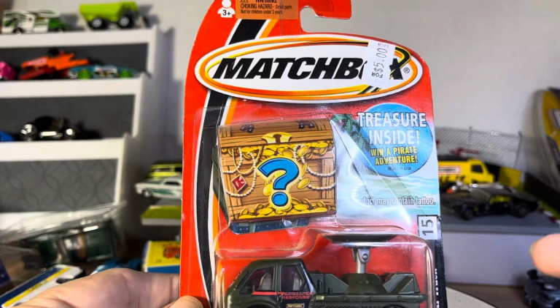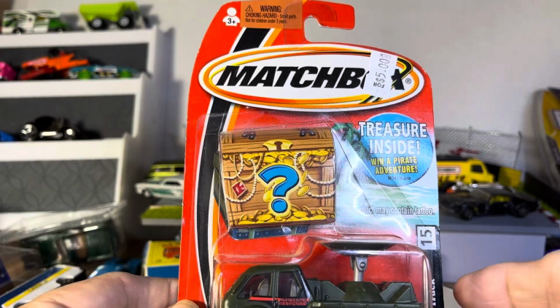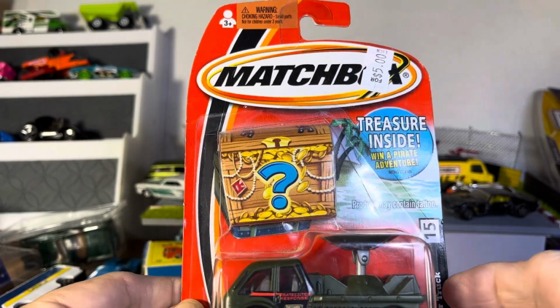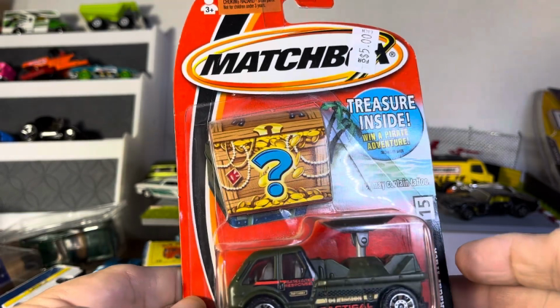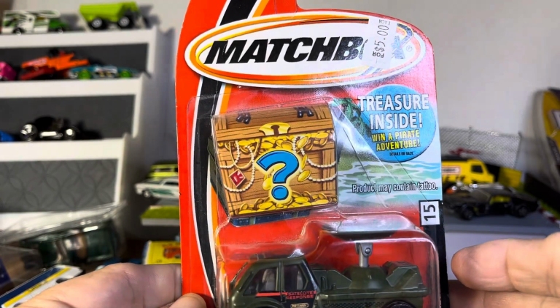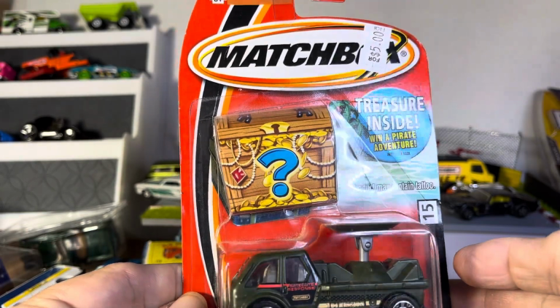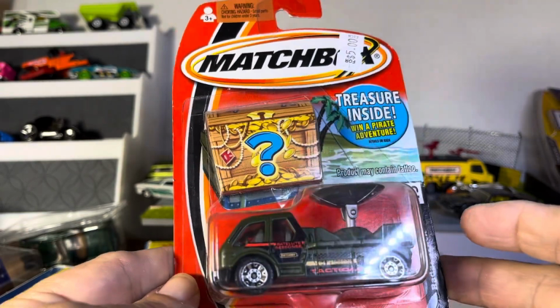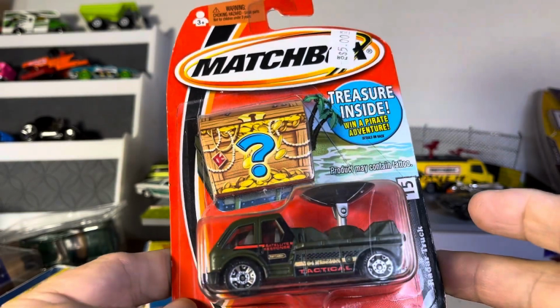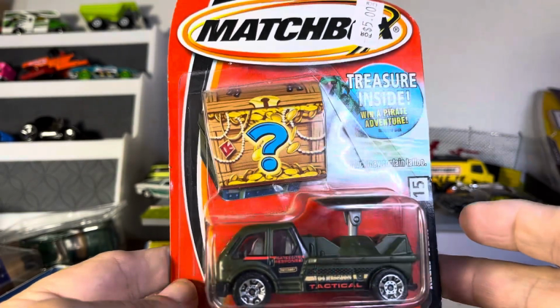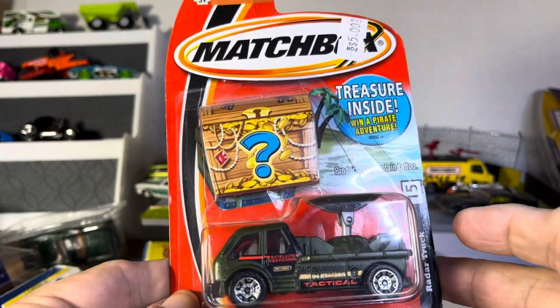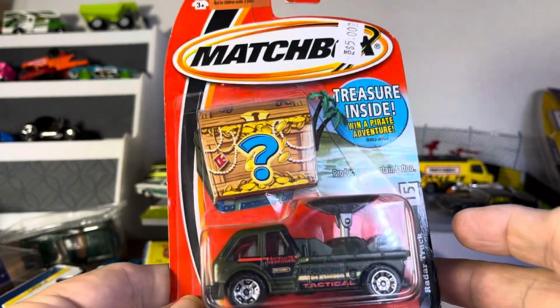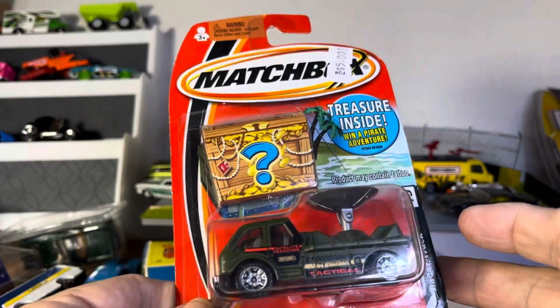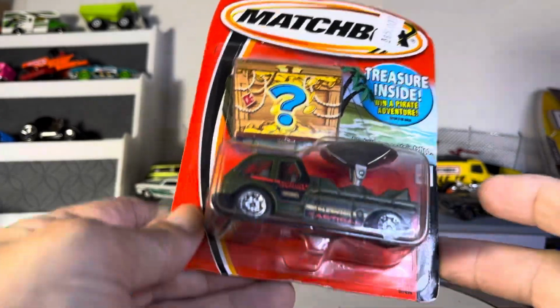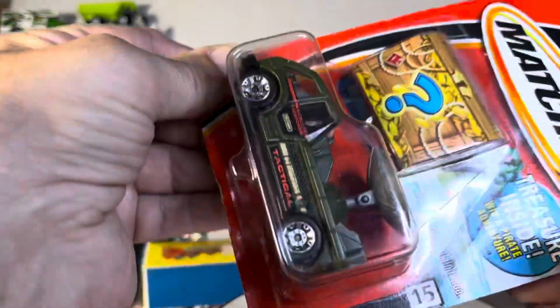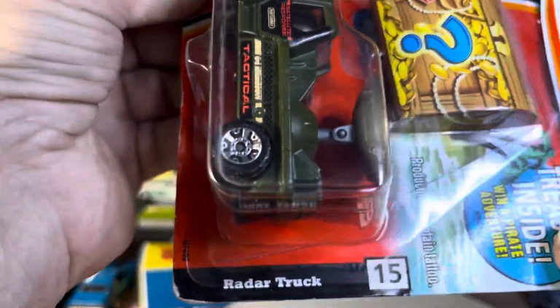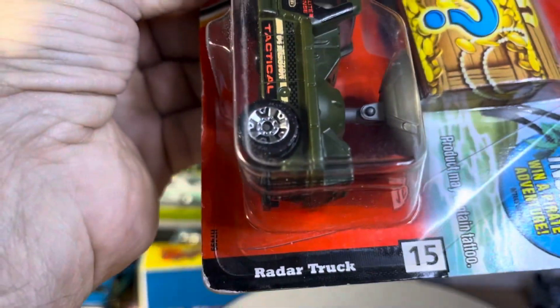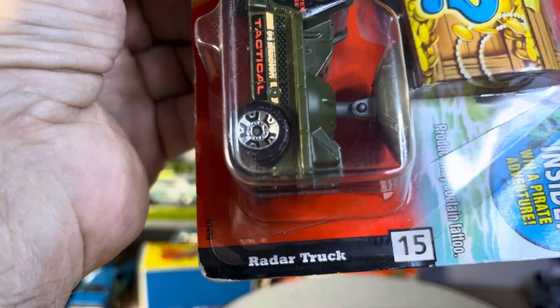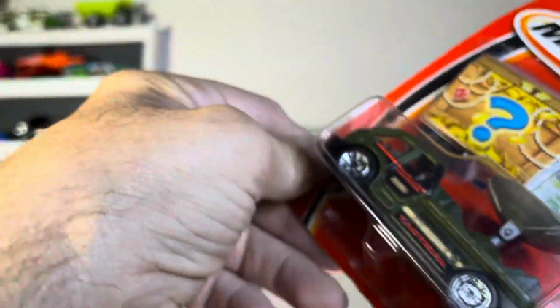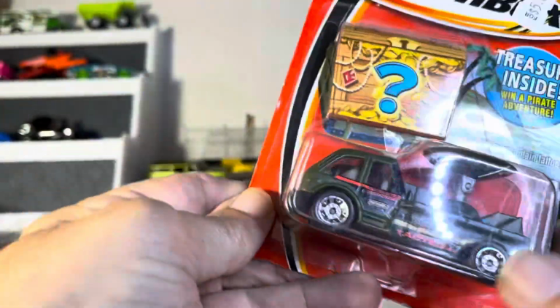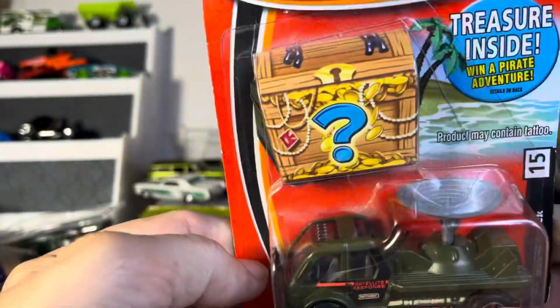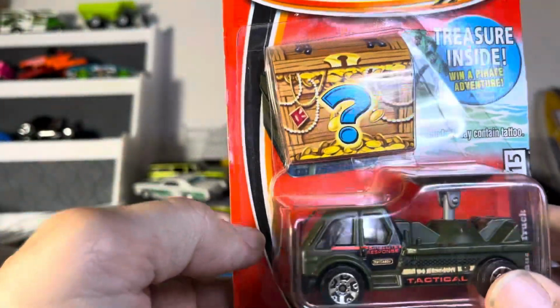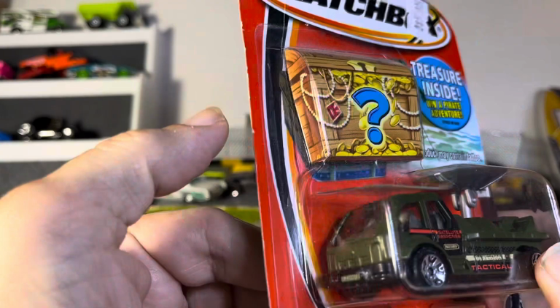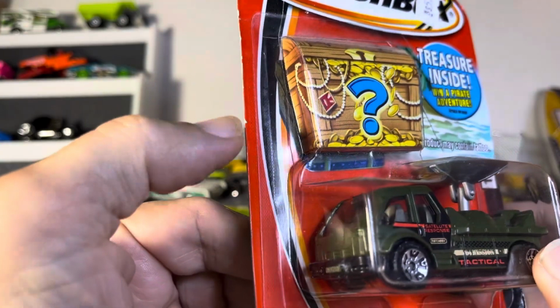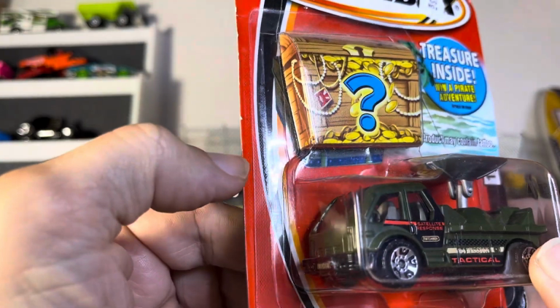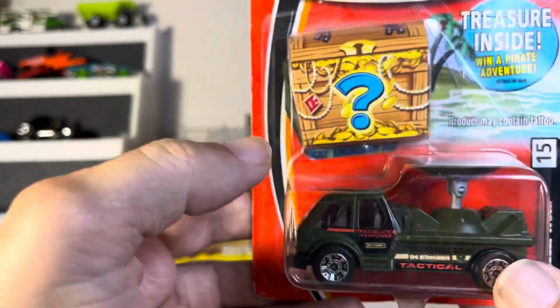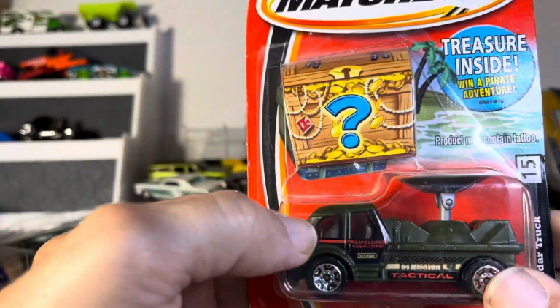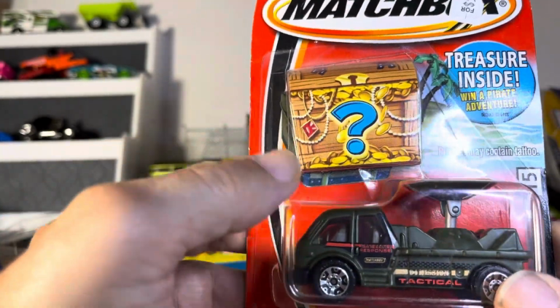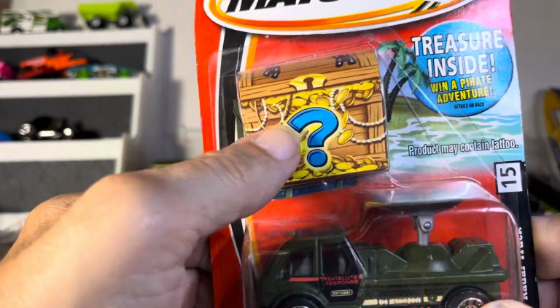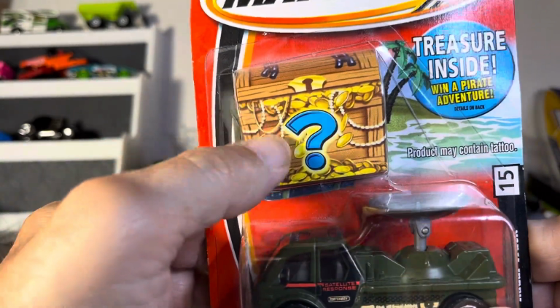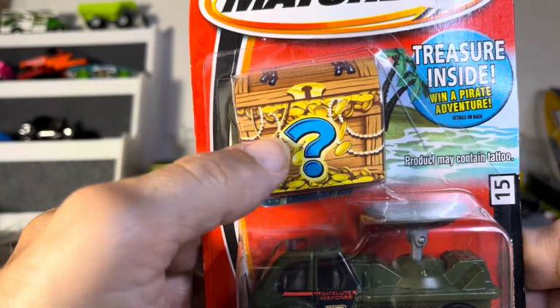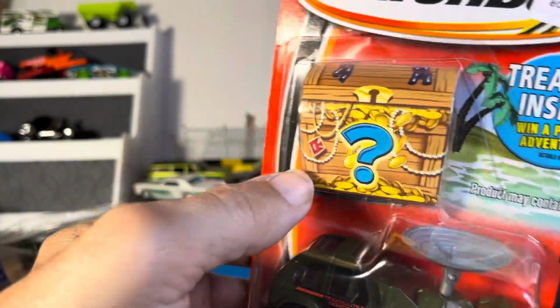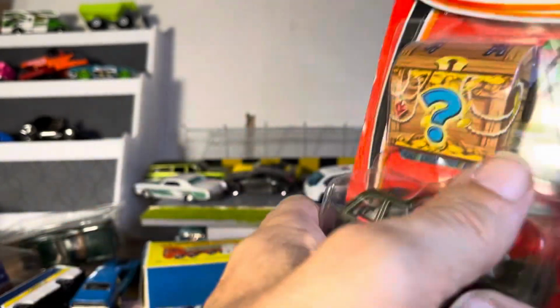All right, guys, let's see another hidden treasure by Matchbox, and this is the radar truck. I don't know if I have another one or just a different color, but let's see what's inside the chest here.